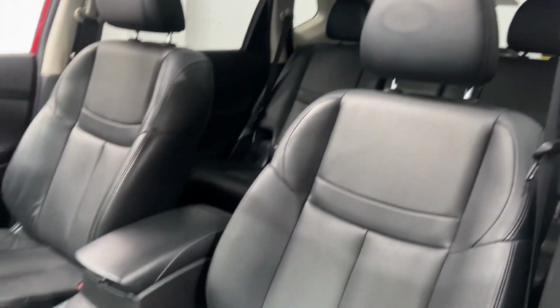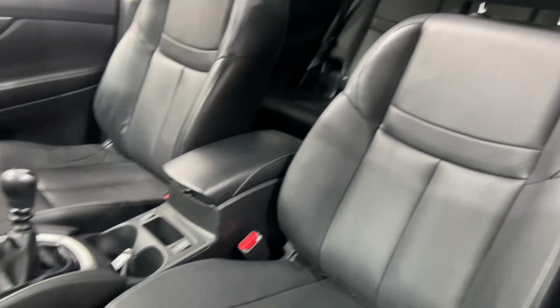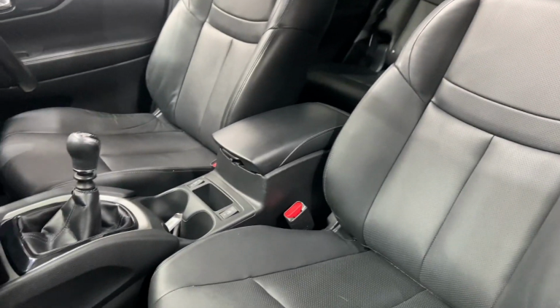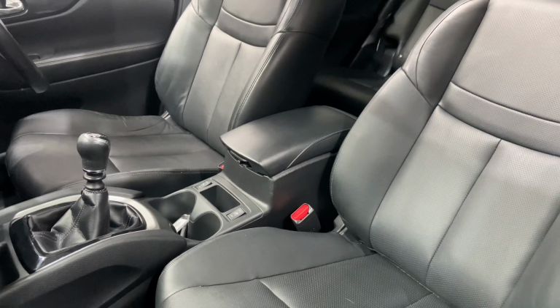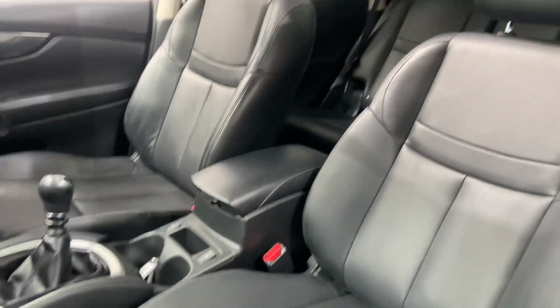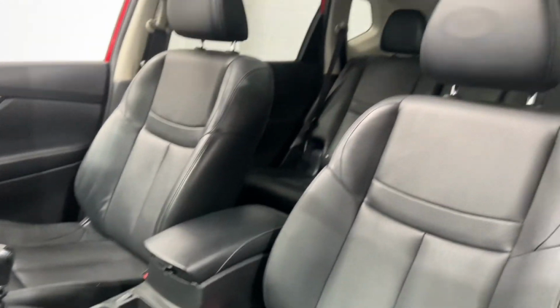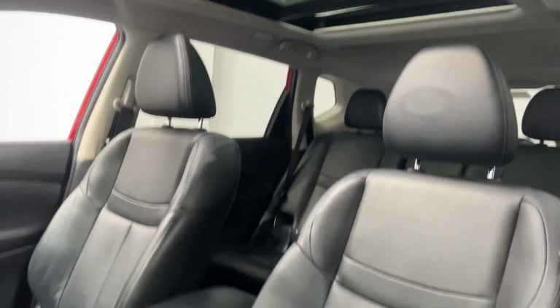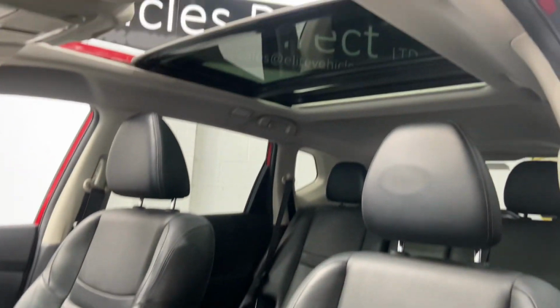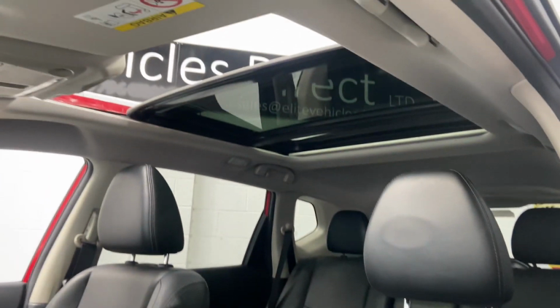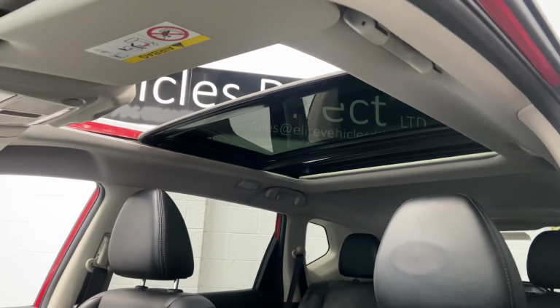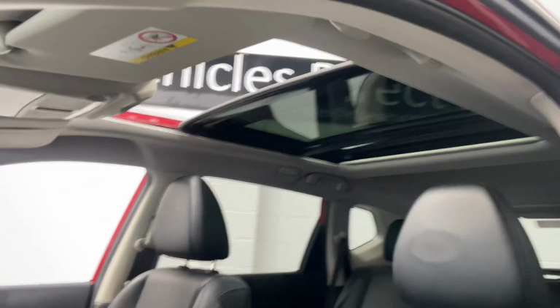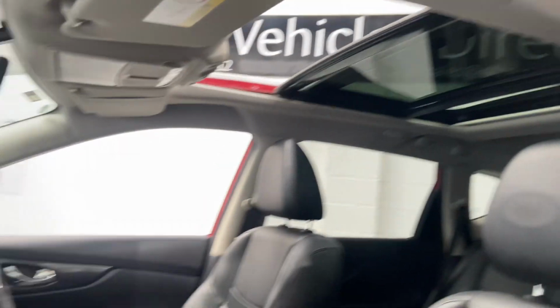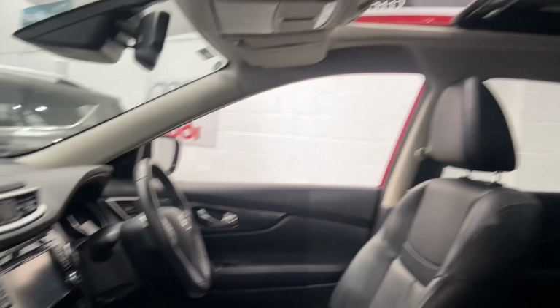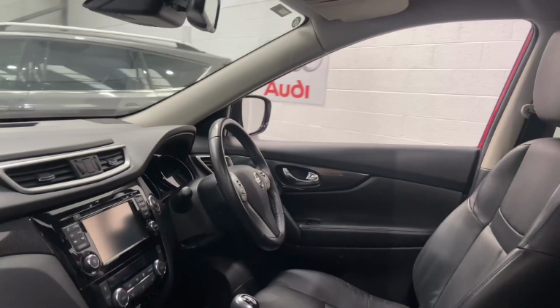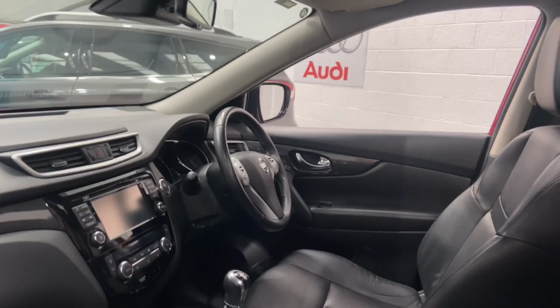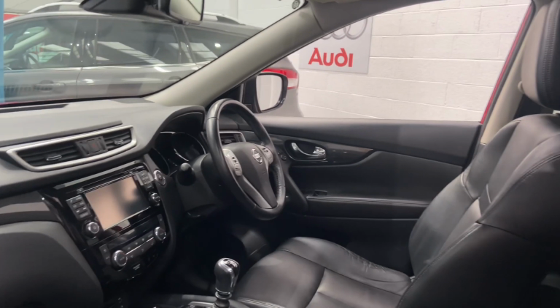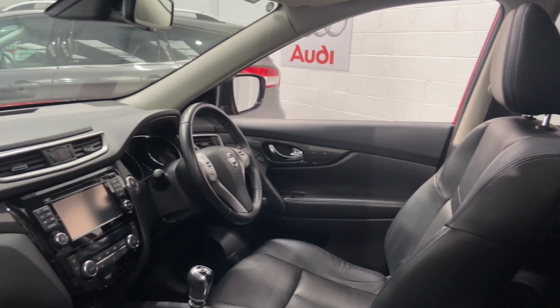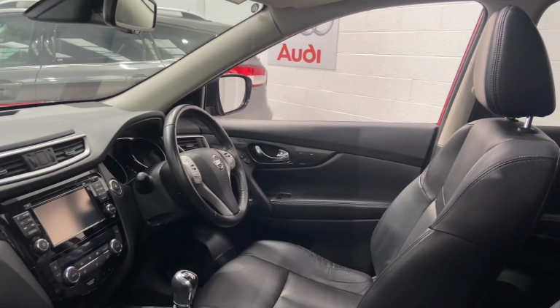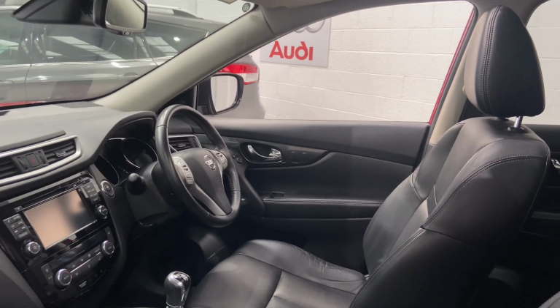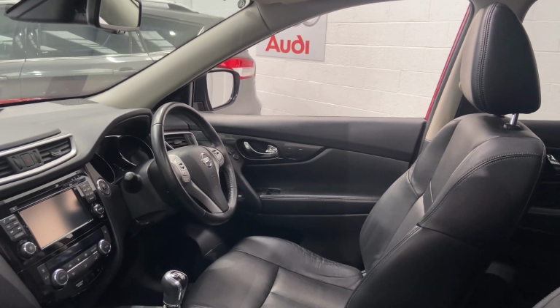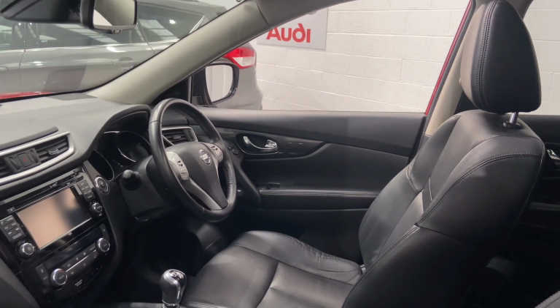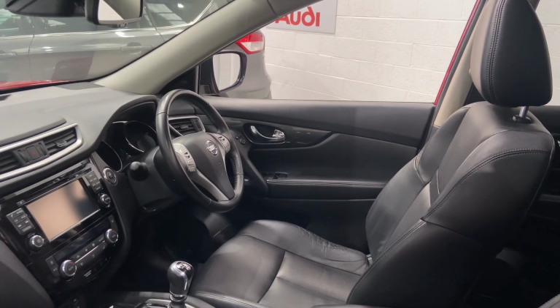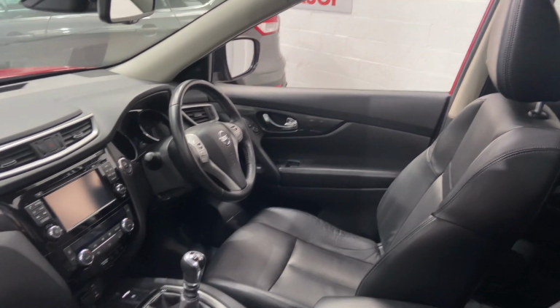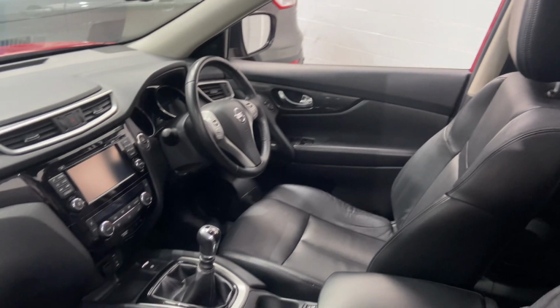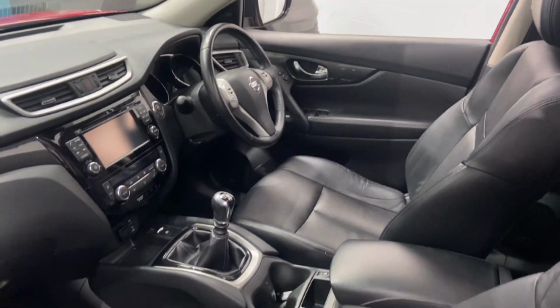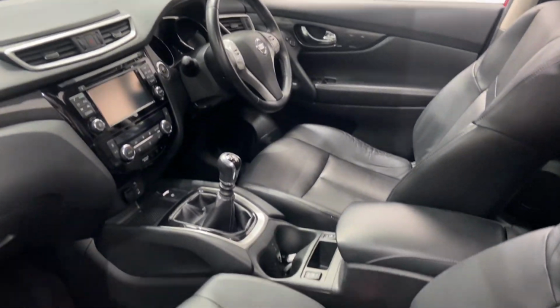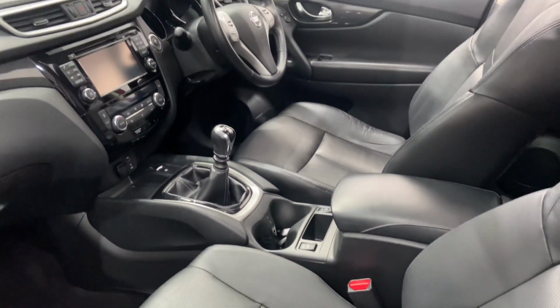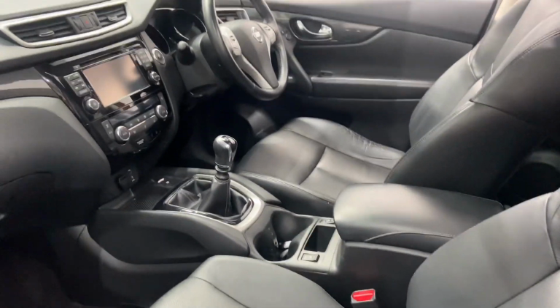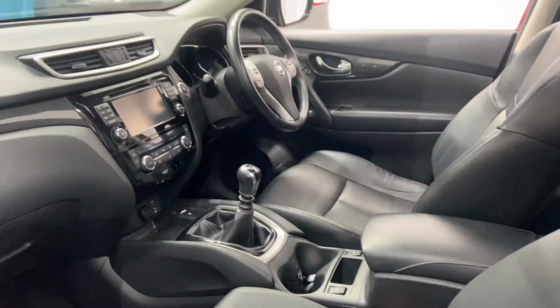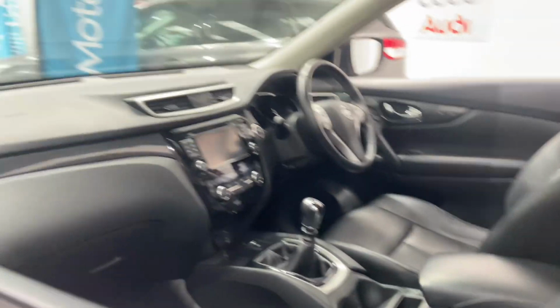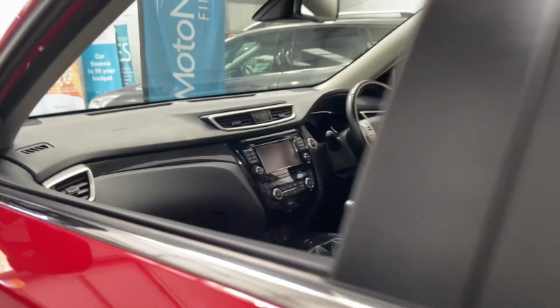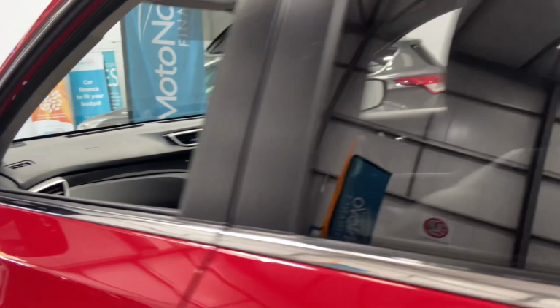Full leather interior with heated seats, glass panoramic electric roof, sat-nav navigation, Bluetooth, auto lights, auto wipers, power door mirrors, cup holders, armrest, and cruise control.